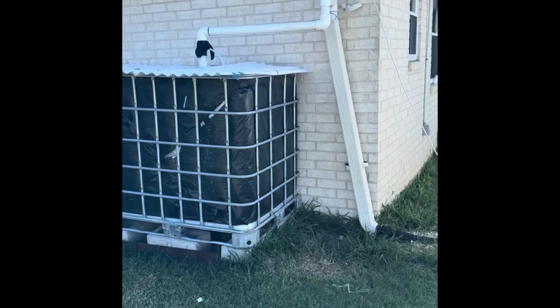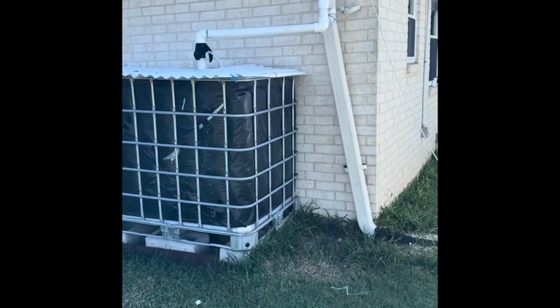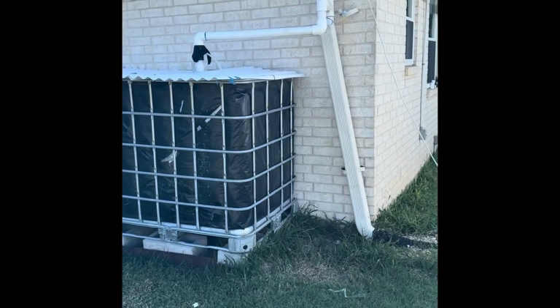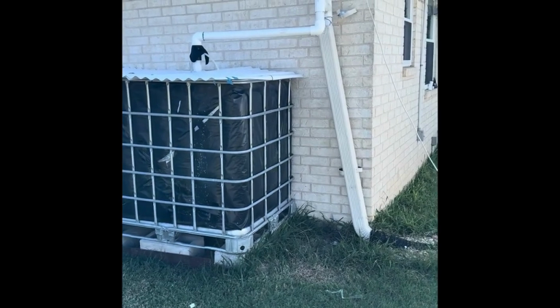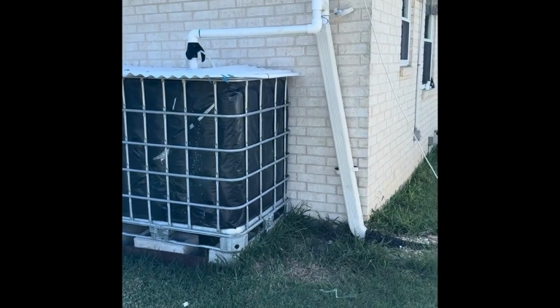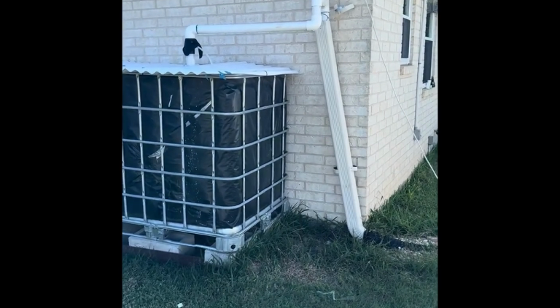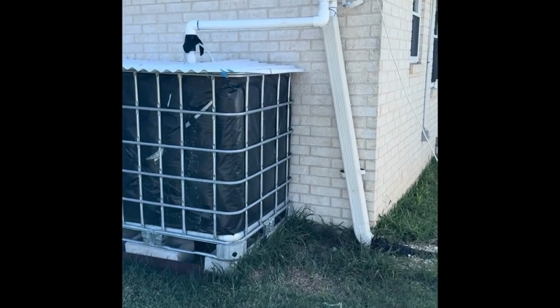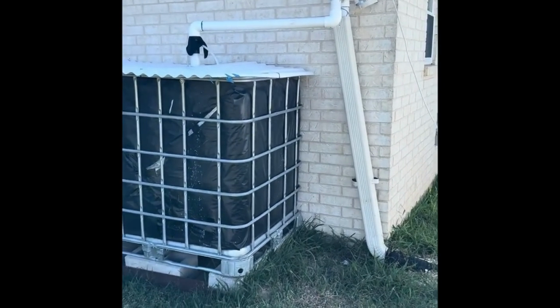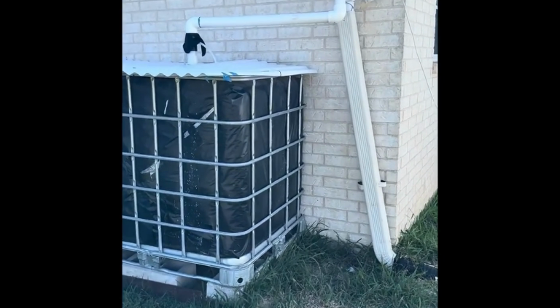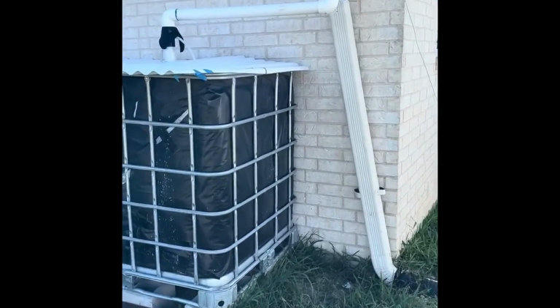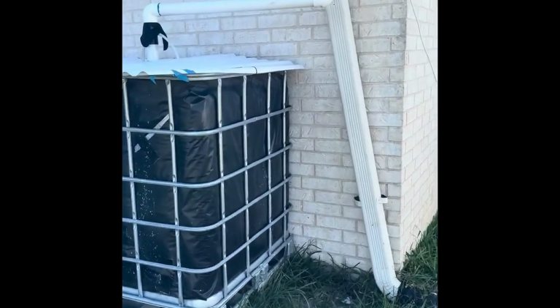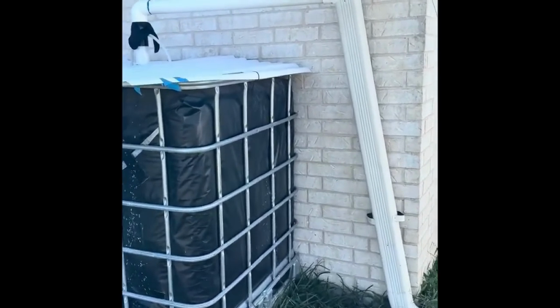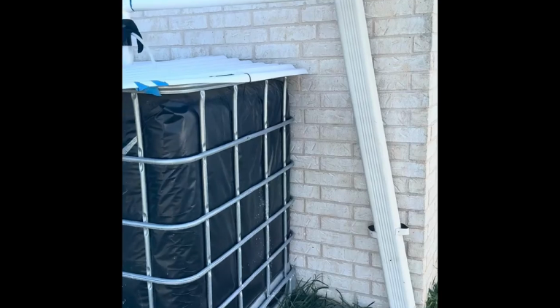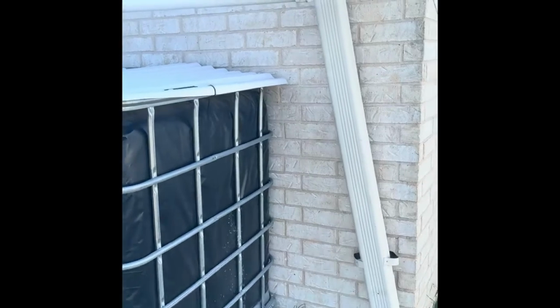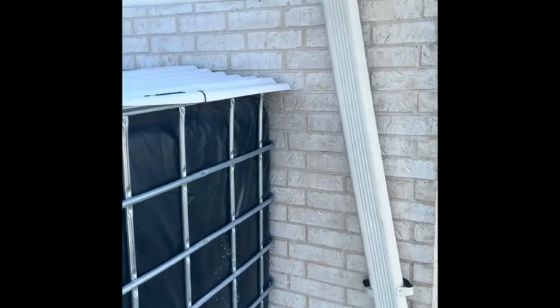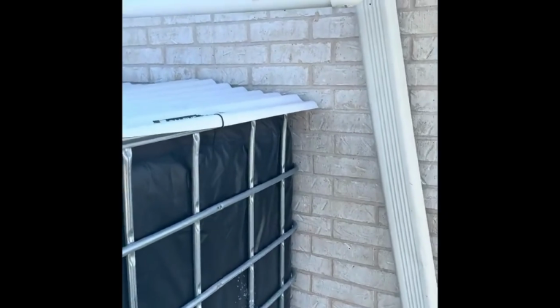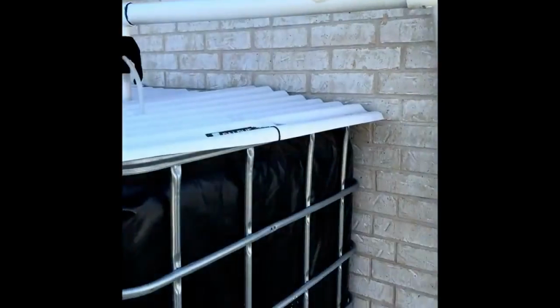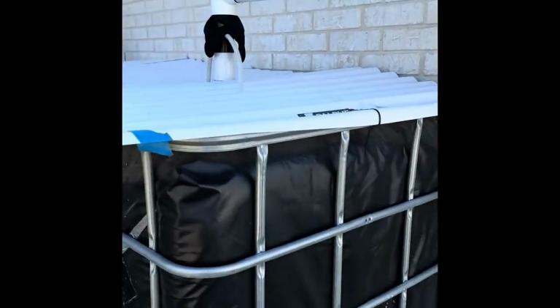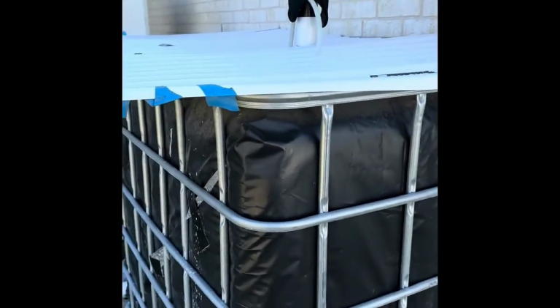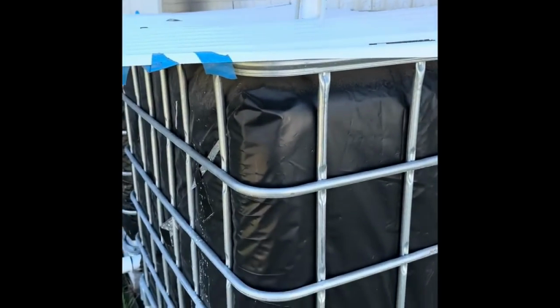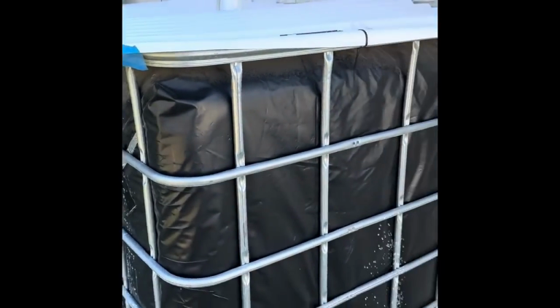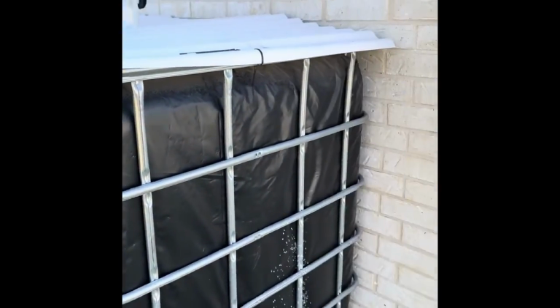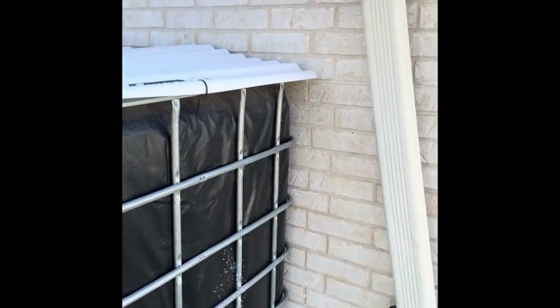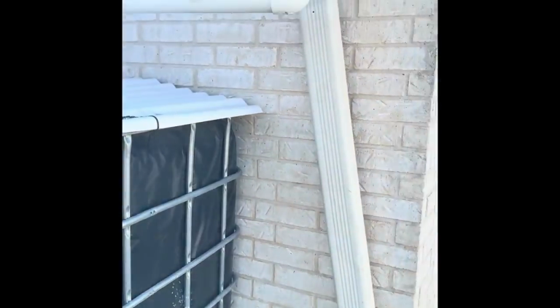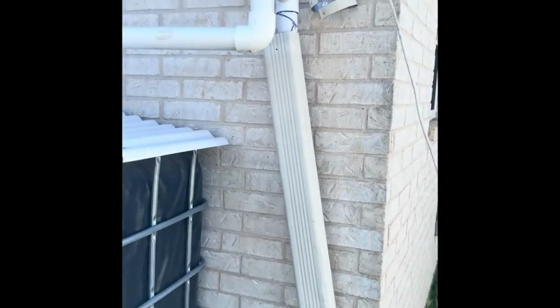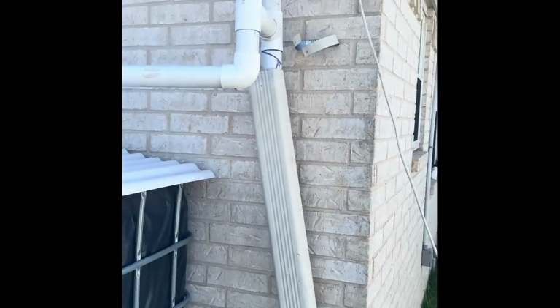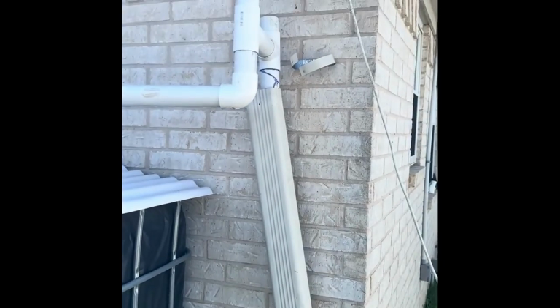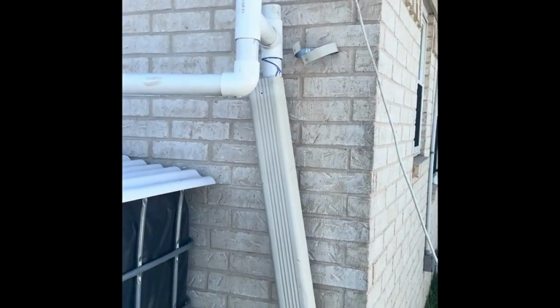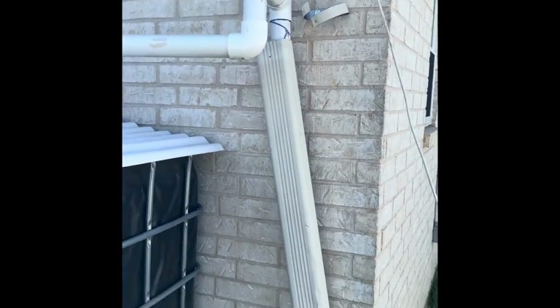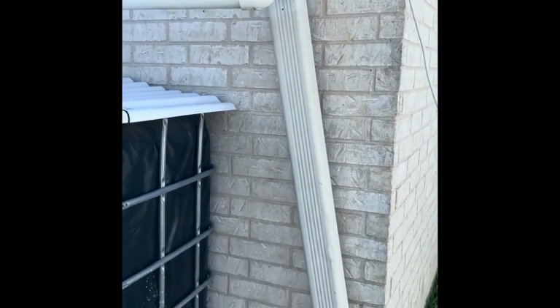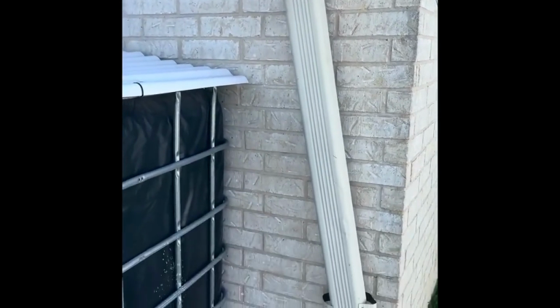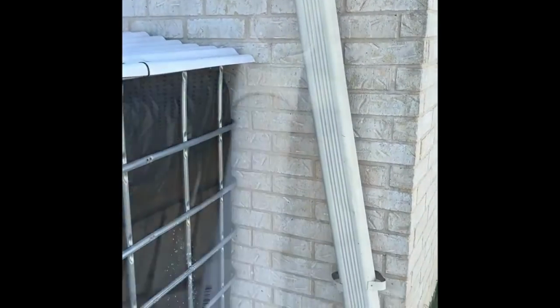Welcome to Central Texas Gardening. In today's video I'm going to be installing a homemade DIY first flush diverter system for my IBC tote rain harvesting setup. Stick around and we'll get going.